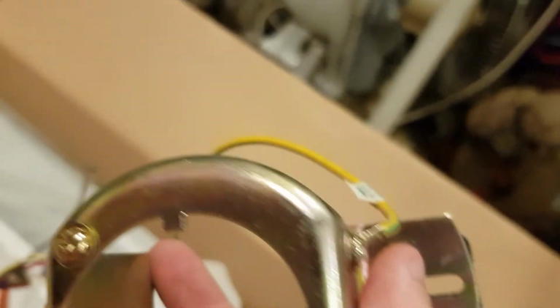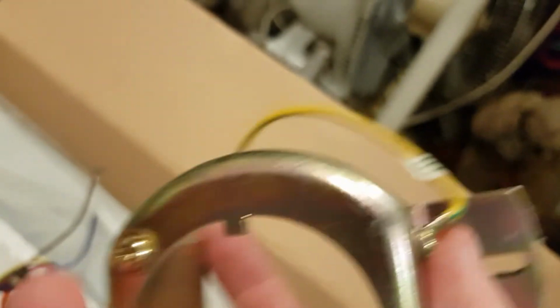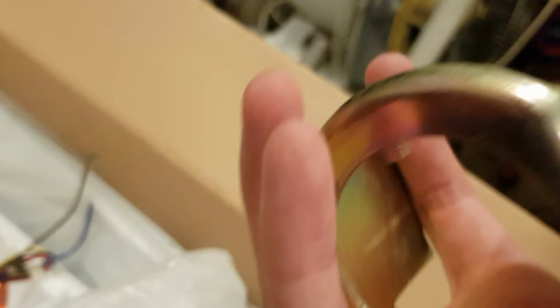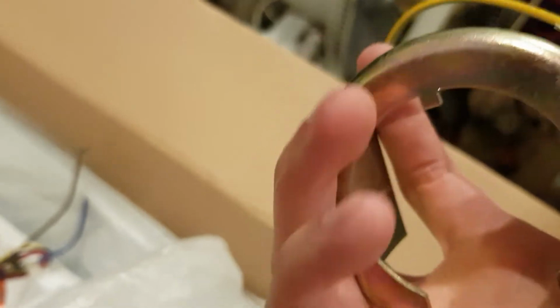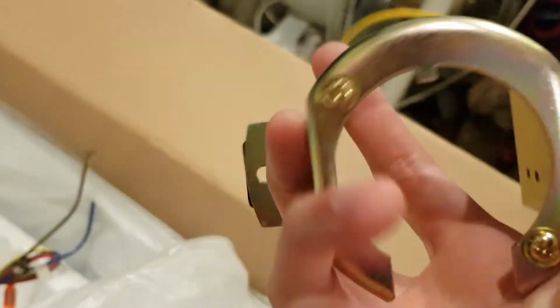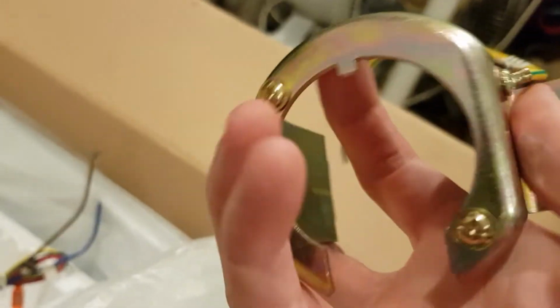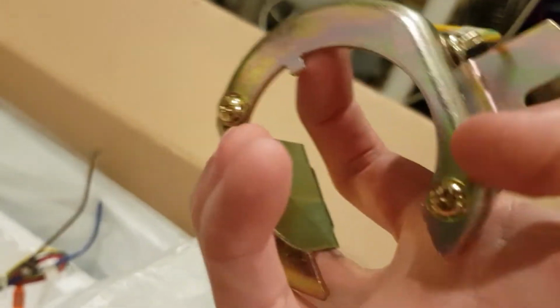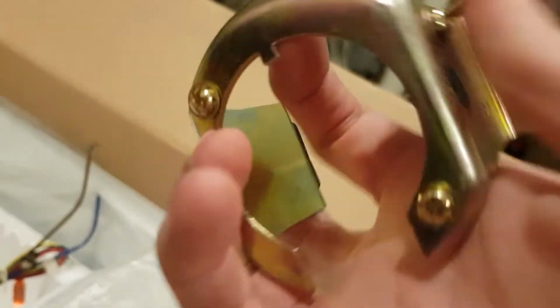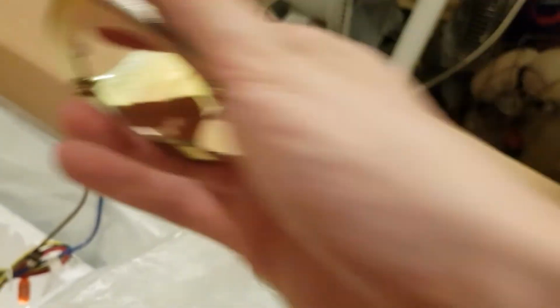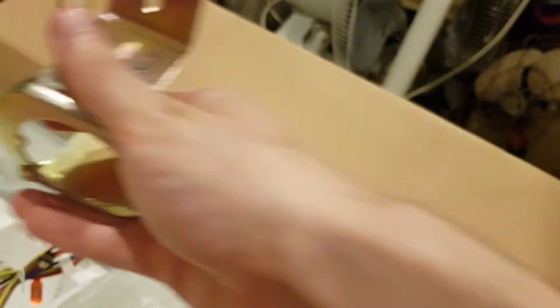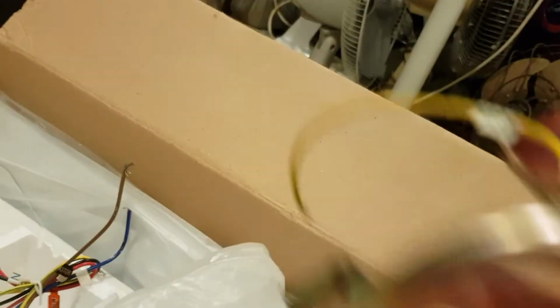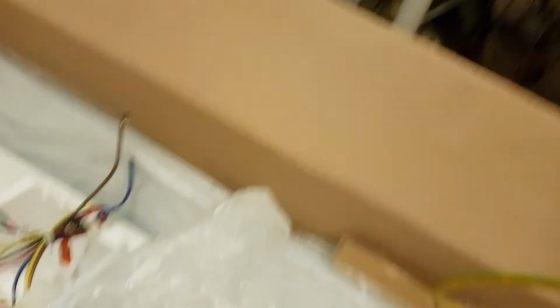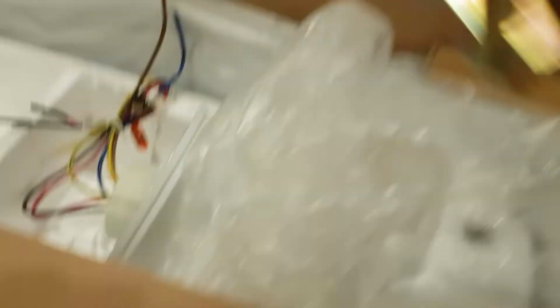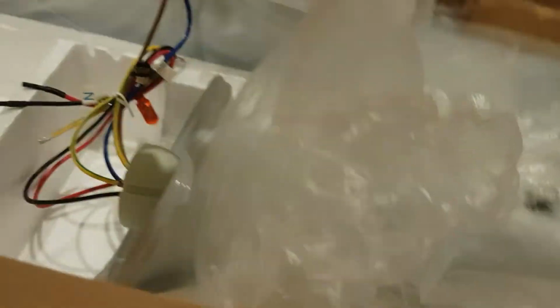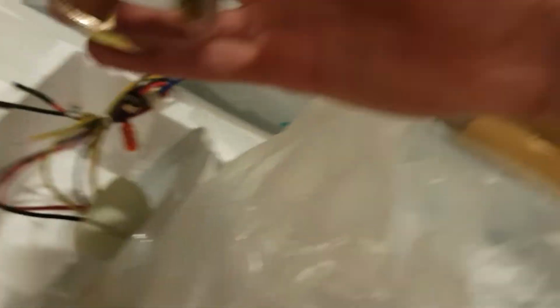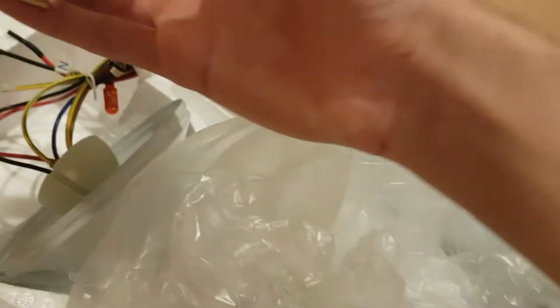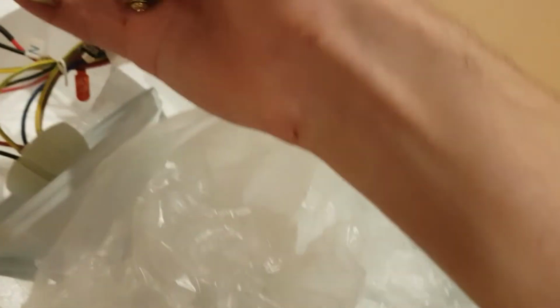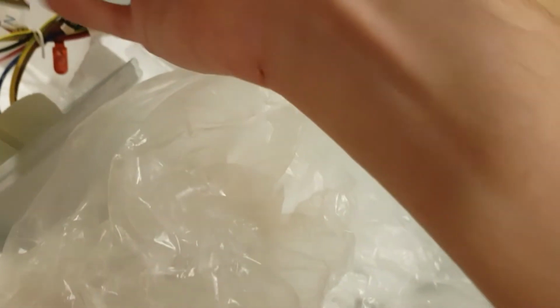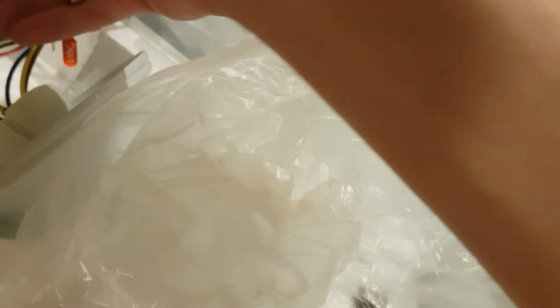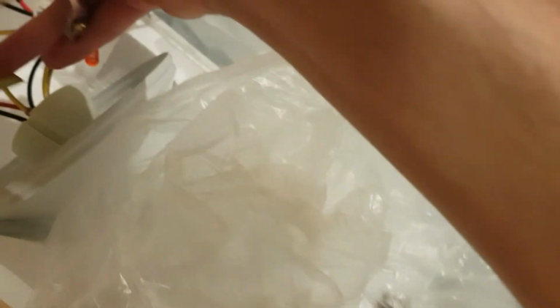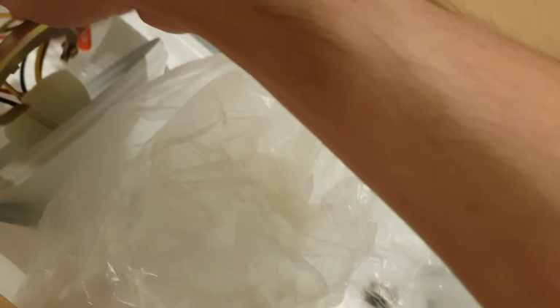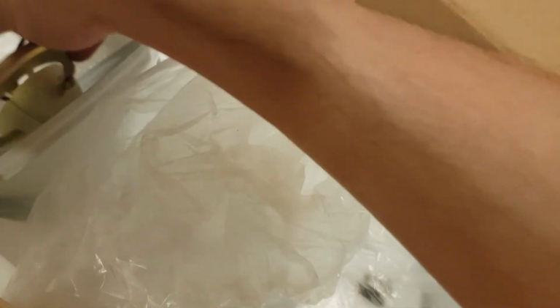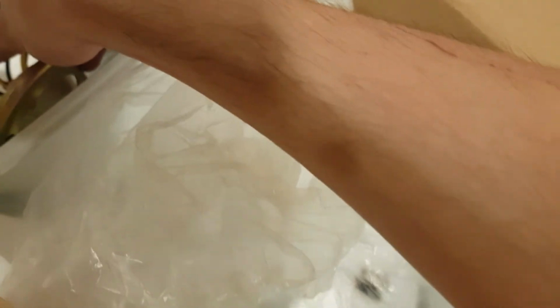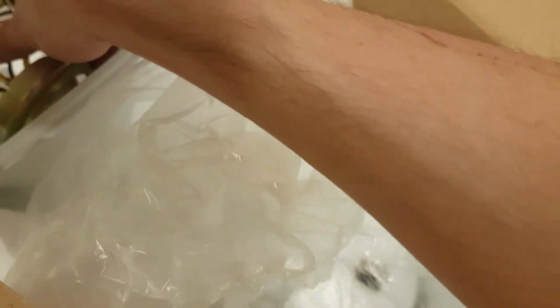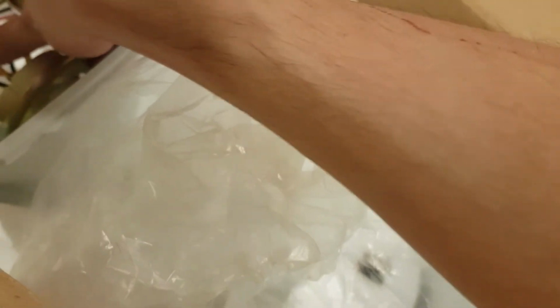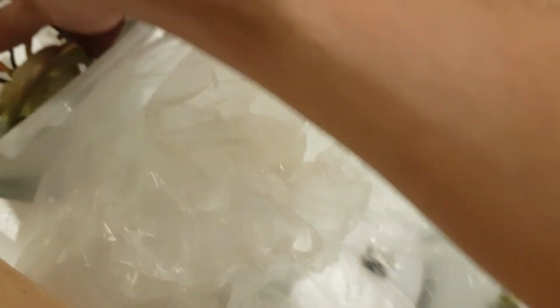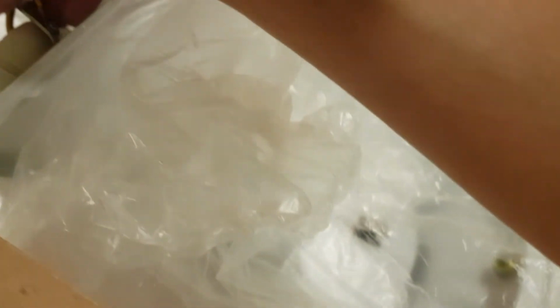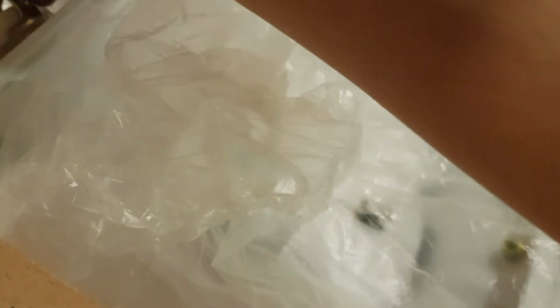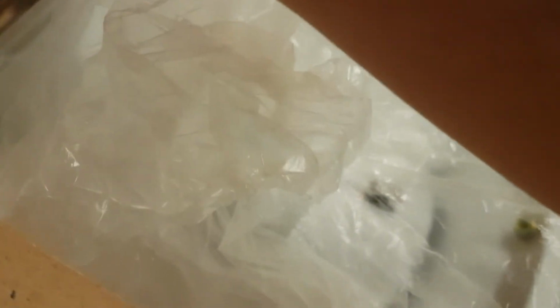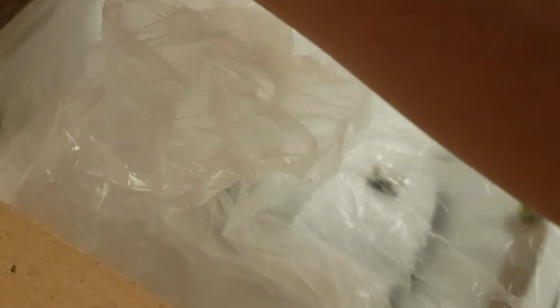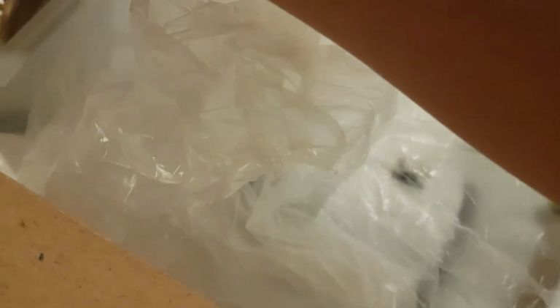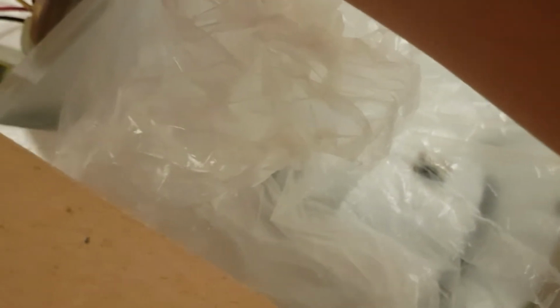And there's the screws for holding up the canopy. I'll place this back on for now.